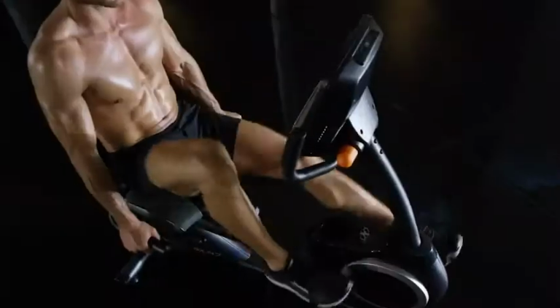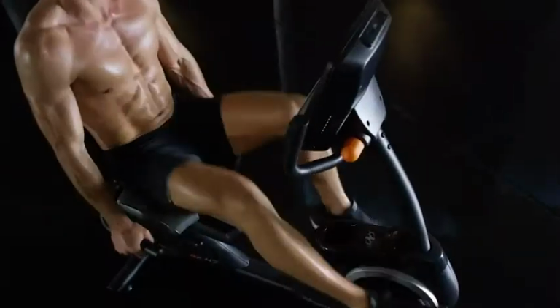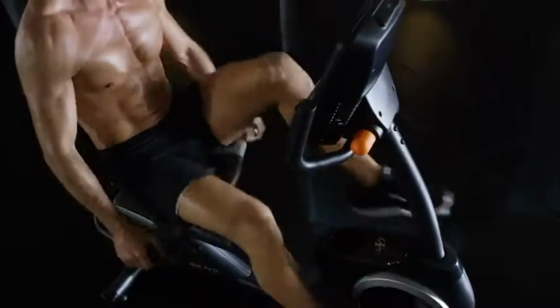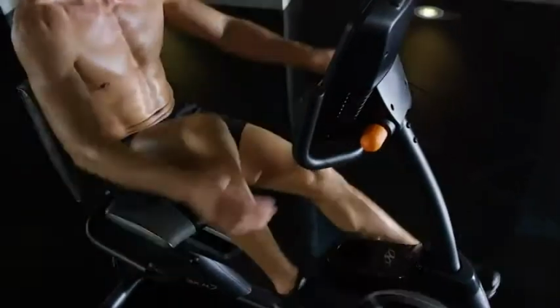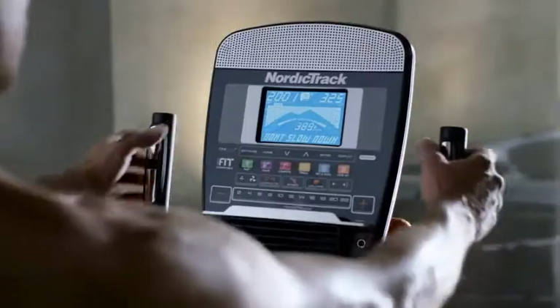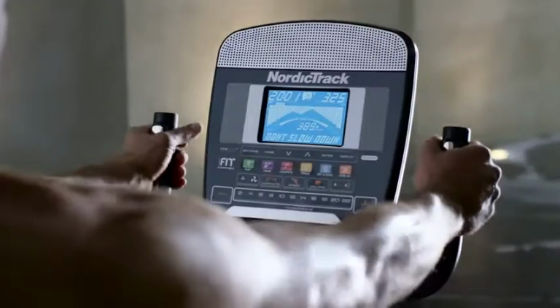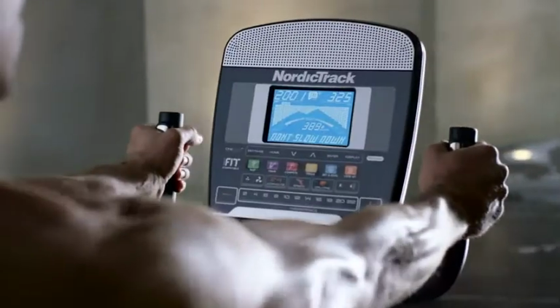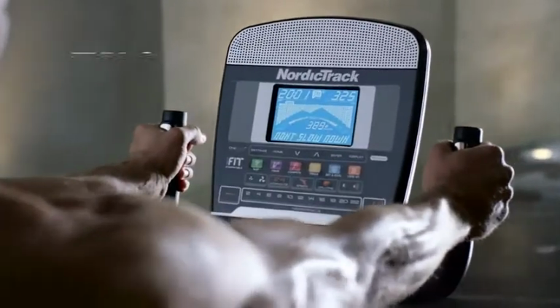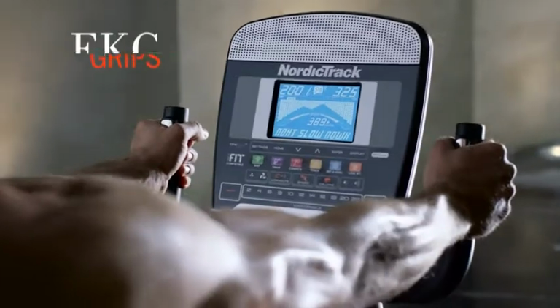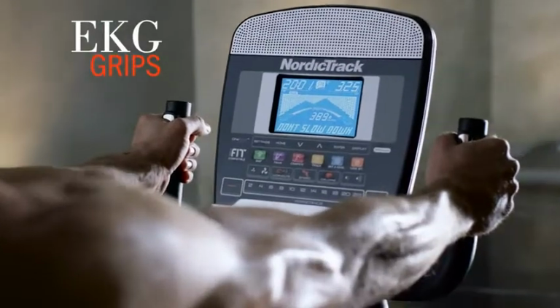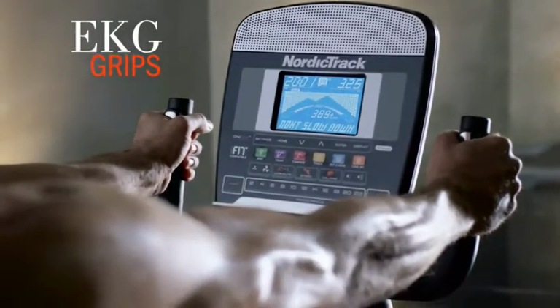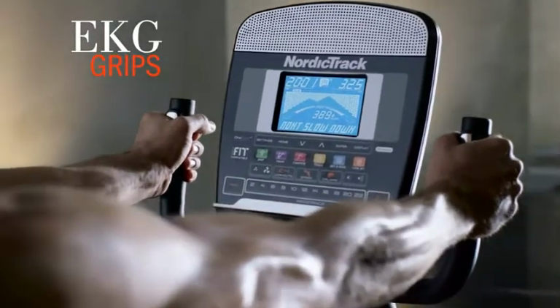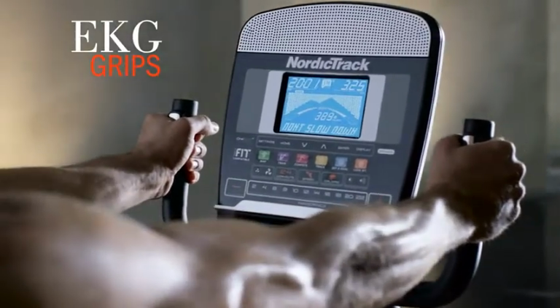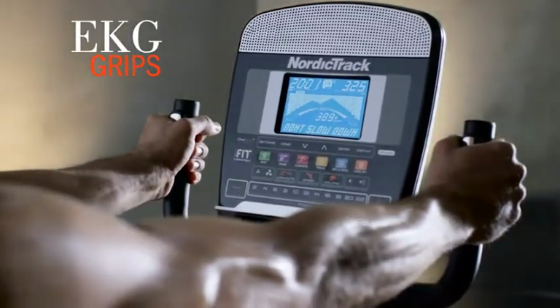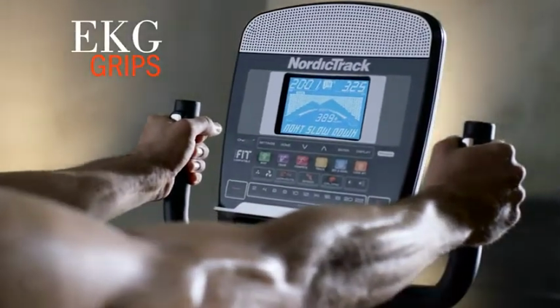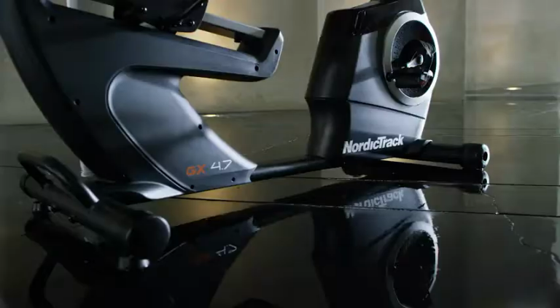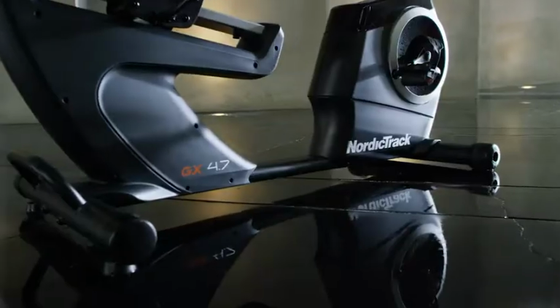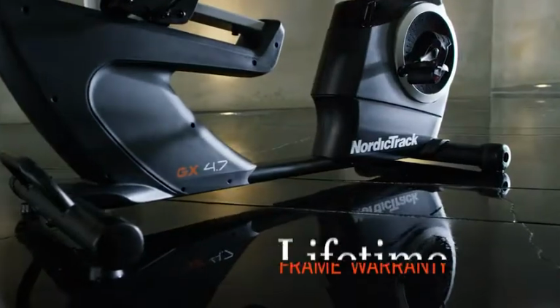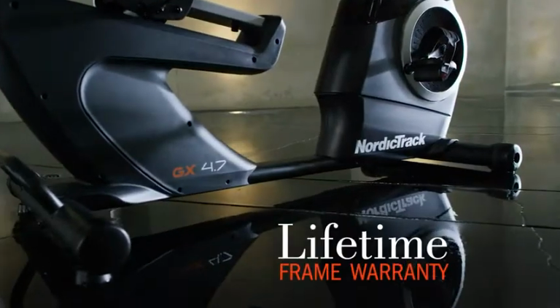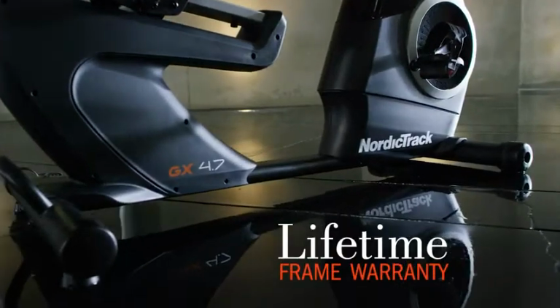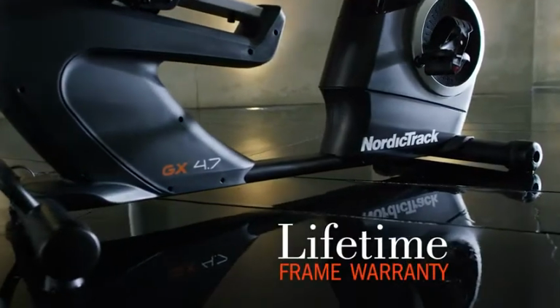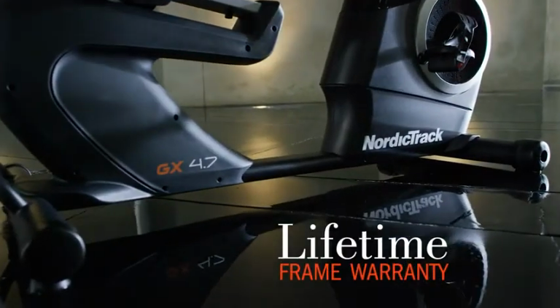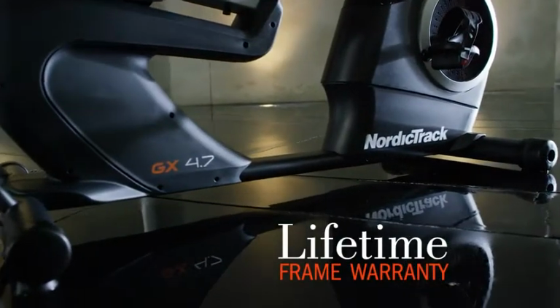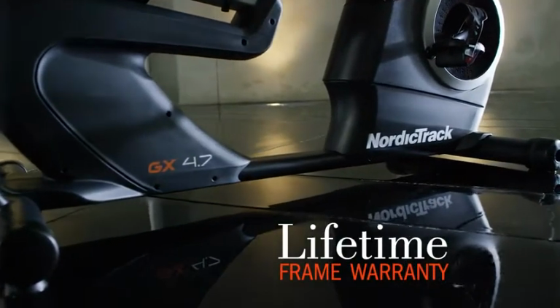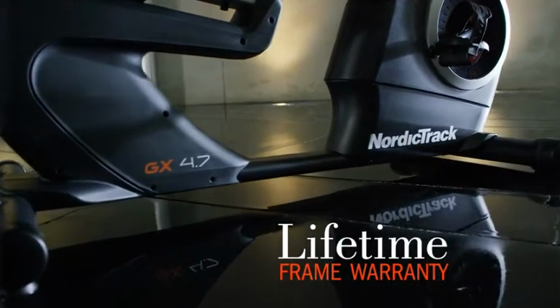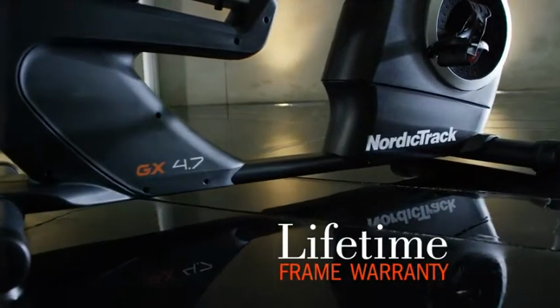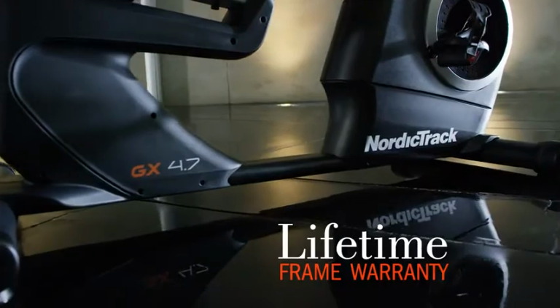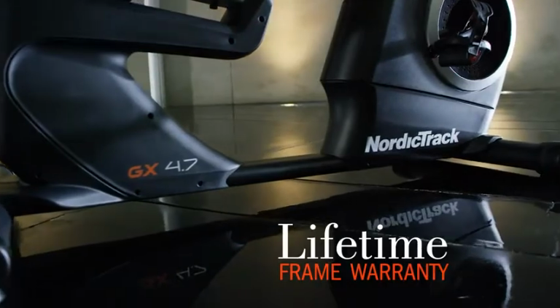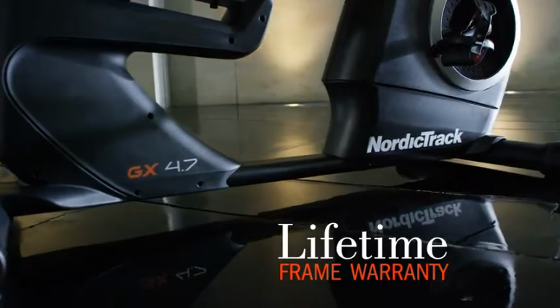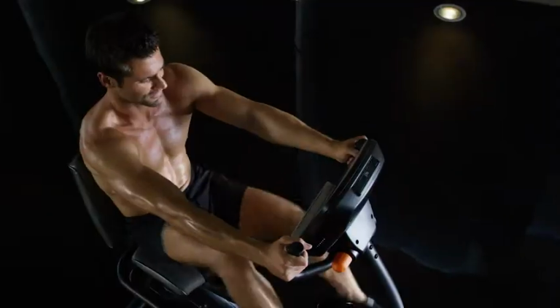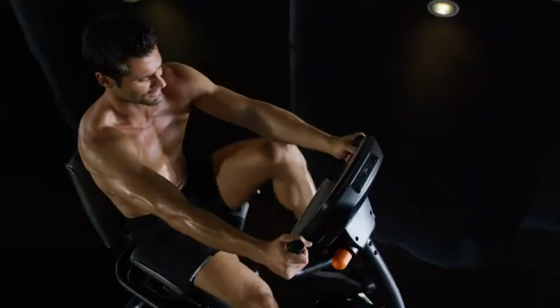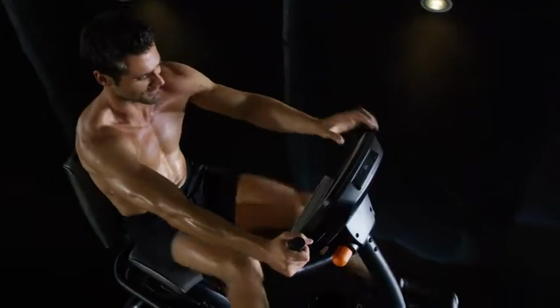Track your heart rate using the fast EKG grips, and your purchase is secure with a lifetime frame warranty.